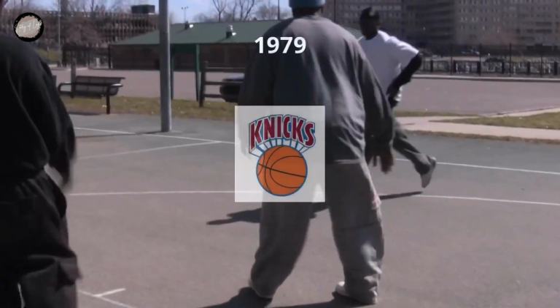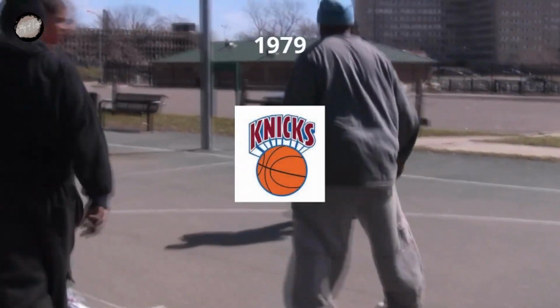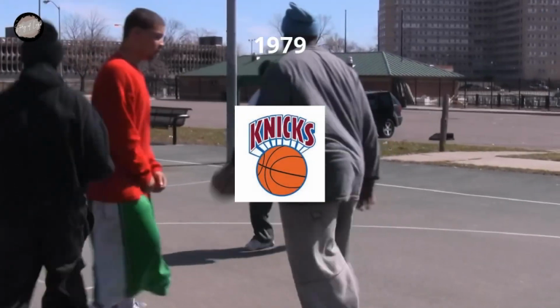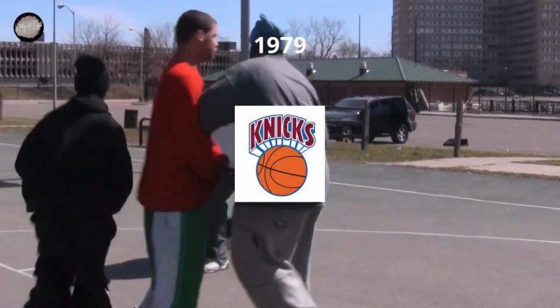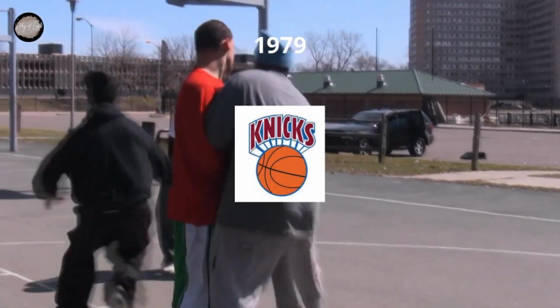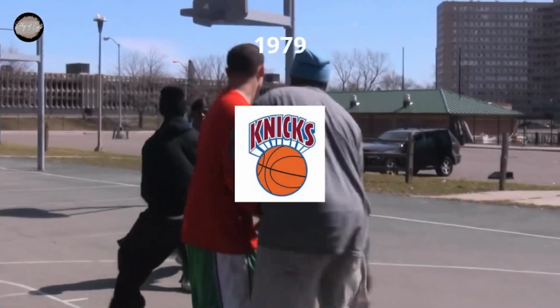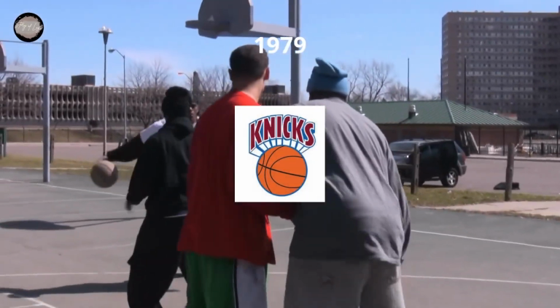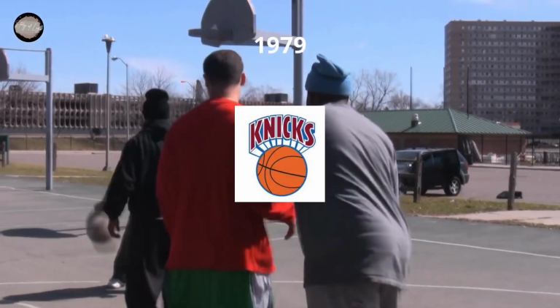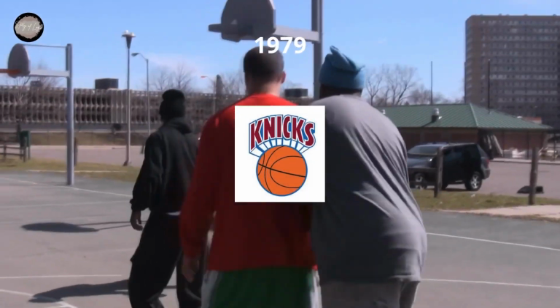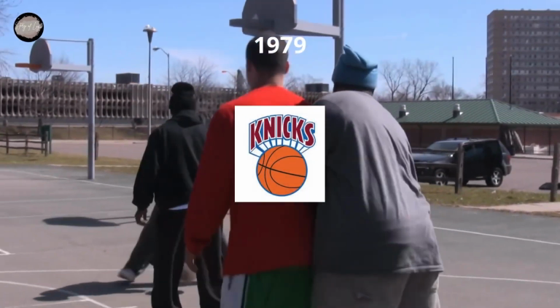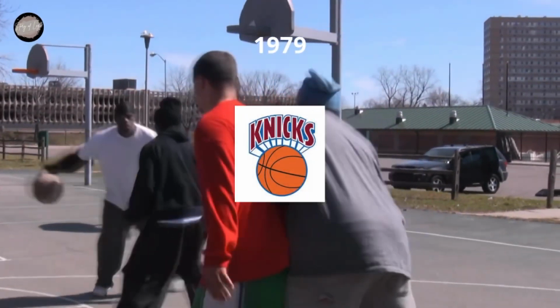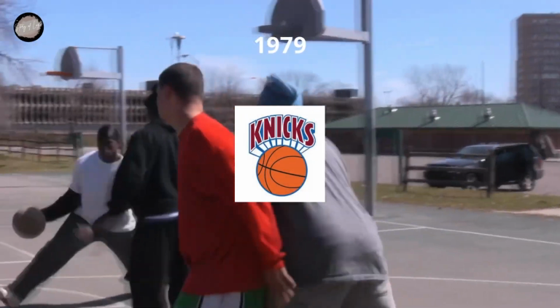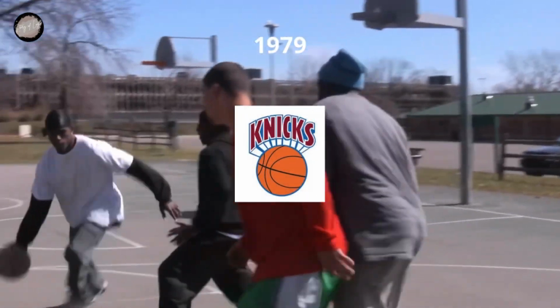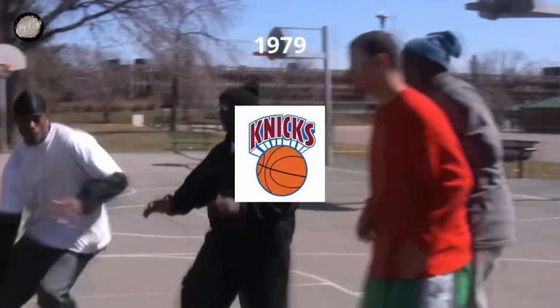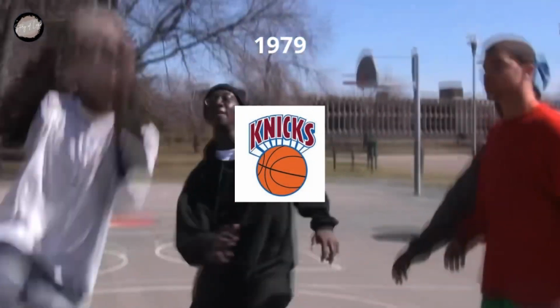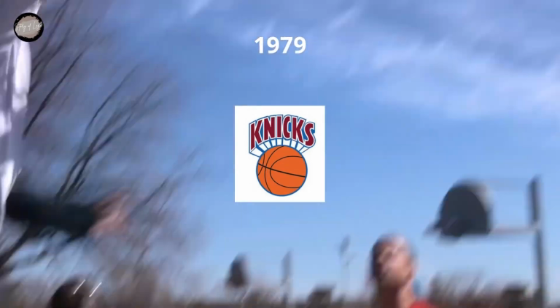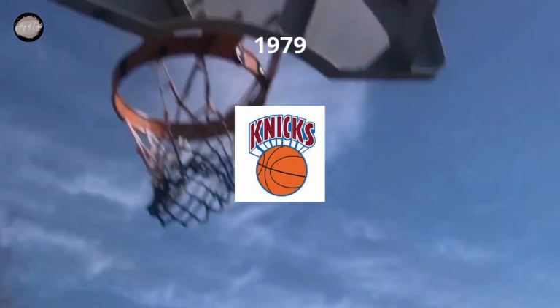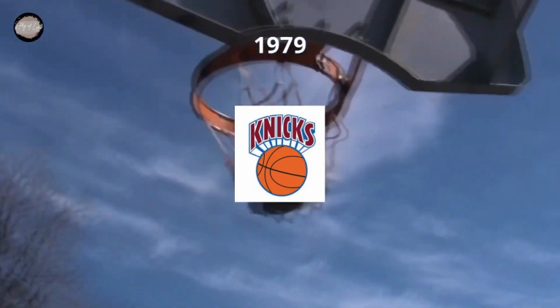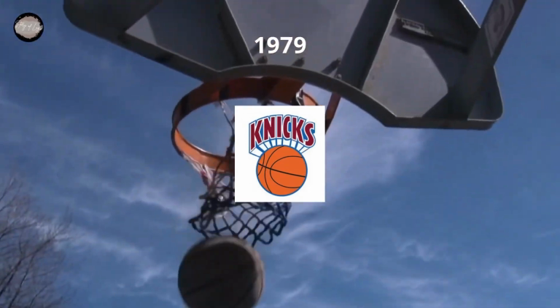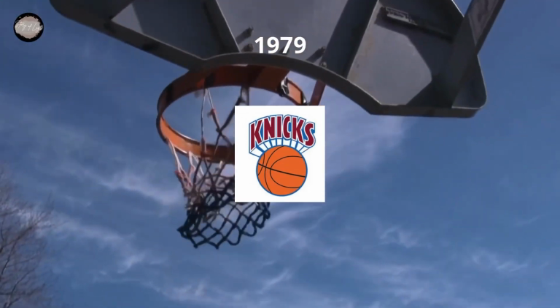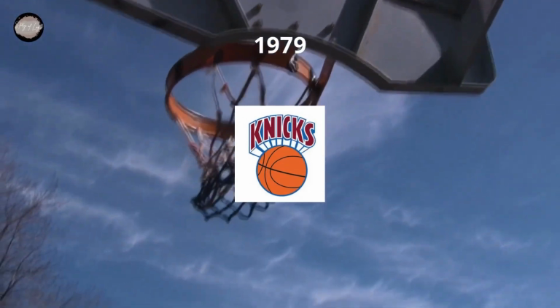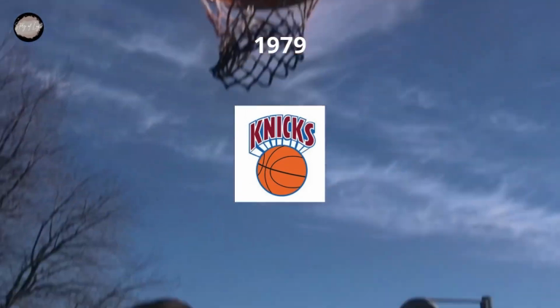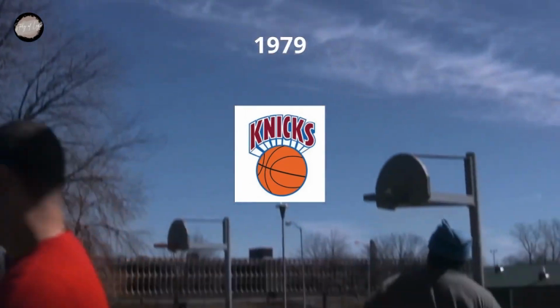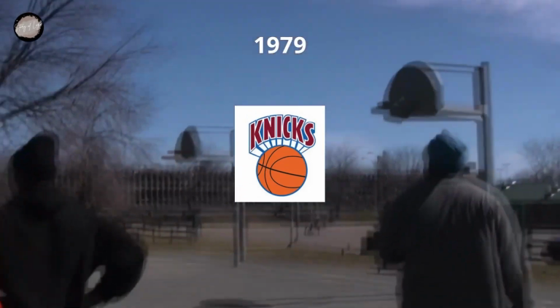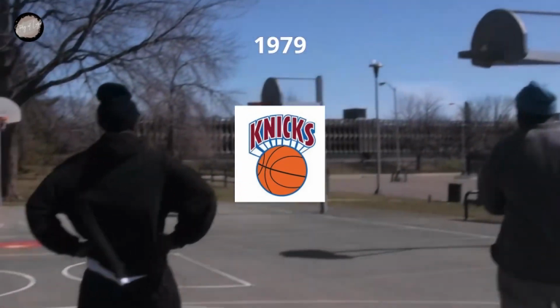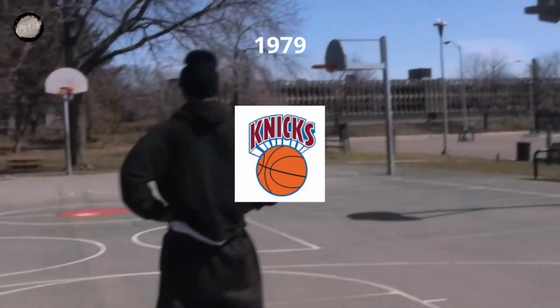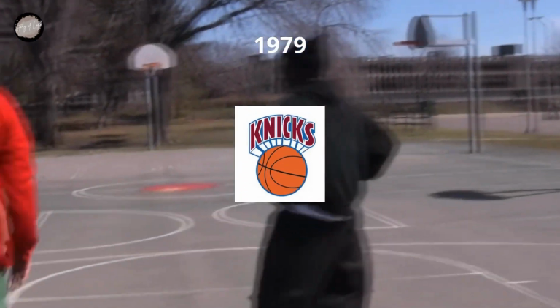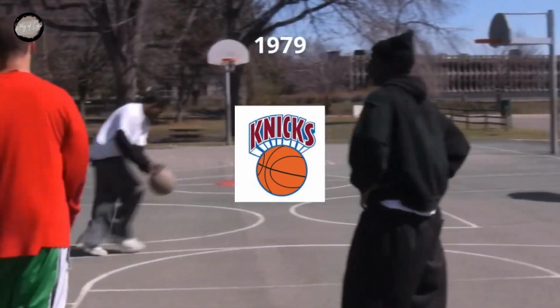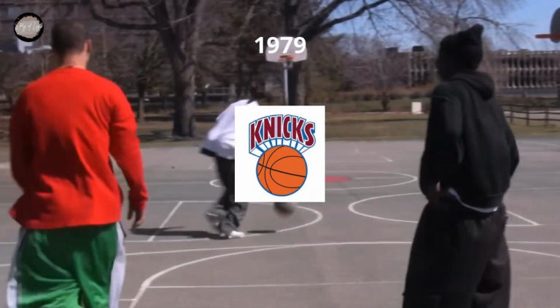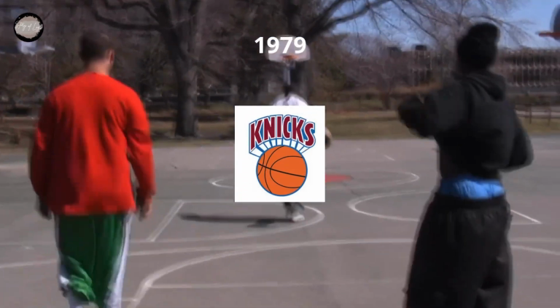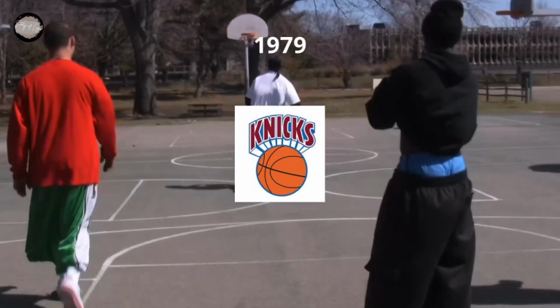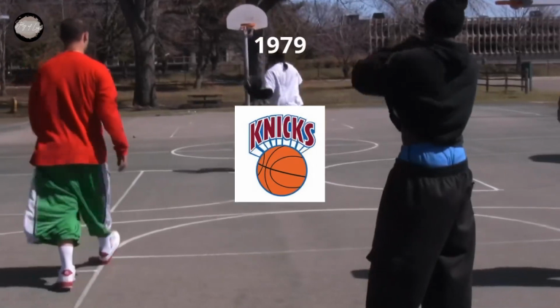In 1979, the lines and color palette of the logo were refined and strengthened. The basketball turned orange and gained a blue outline, while the lettering became burgundy red with a double white and blue outline and a shadow in the same combination.